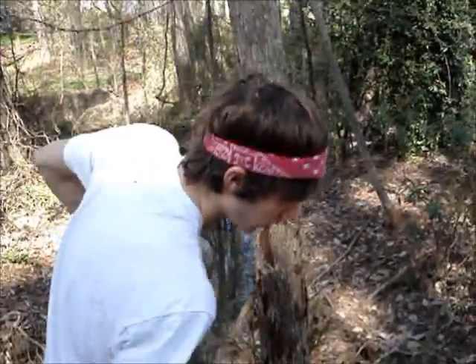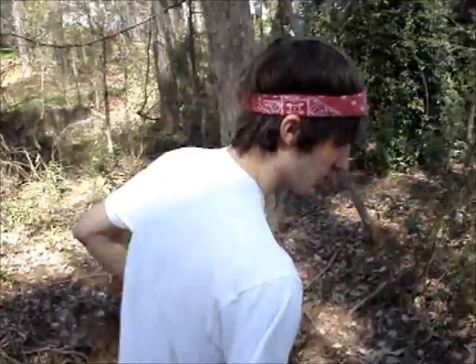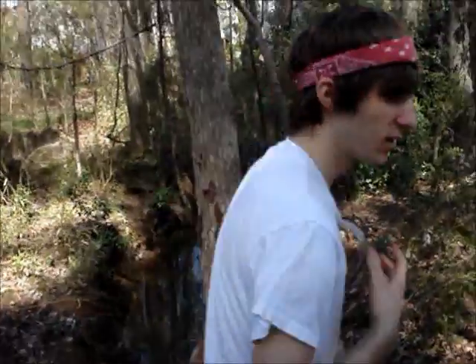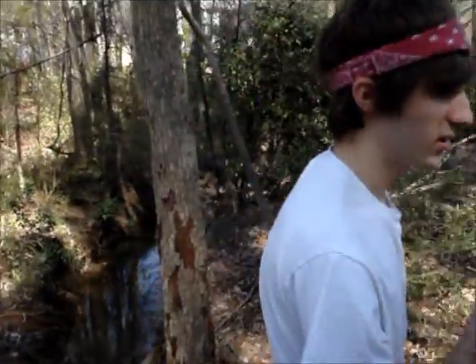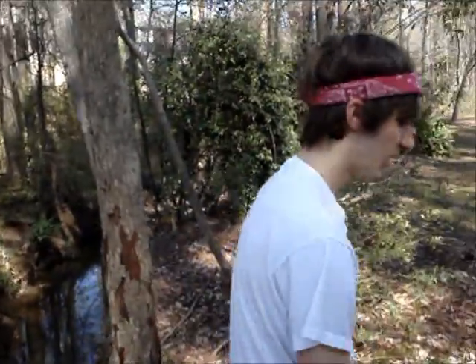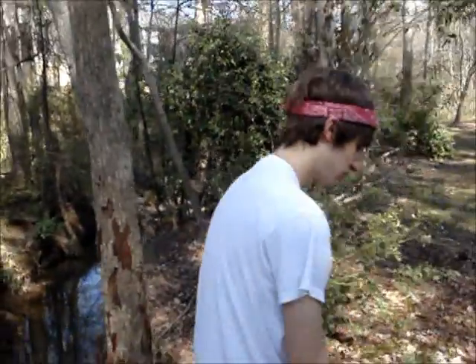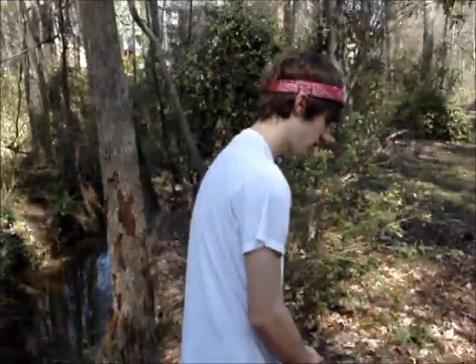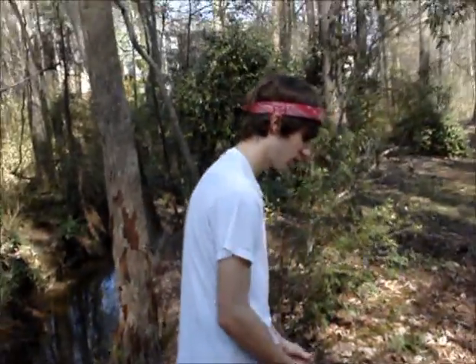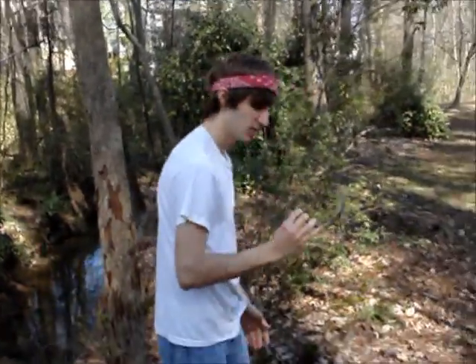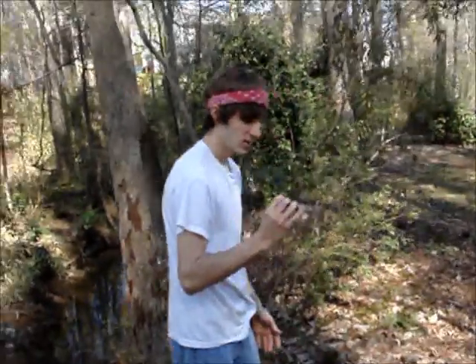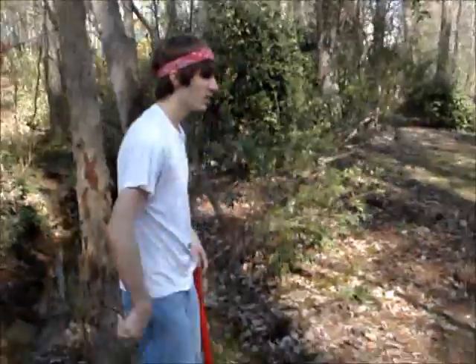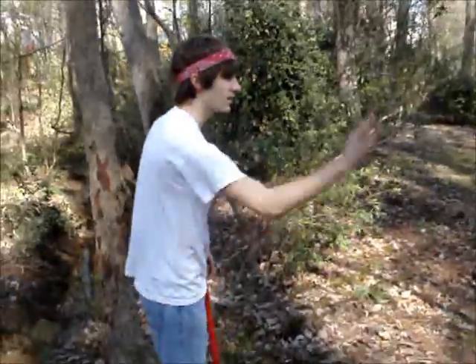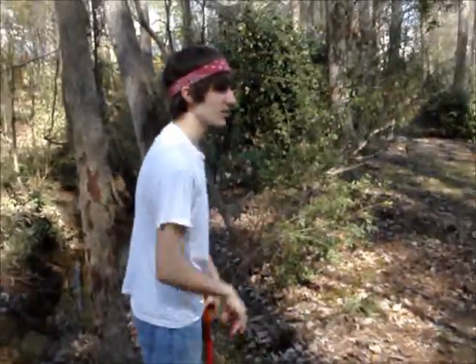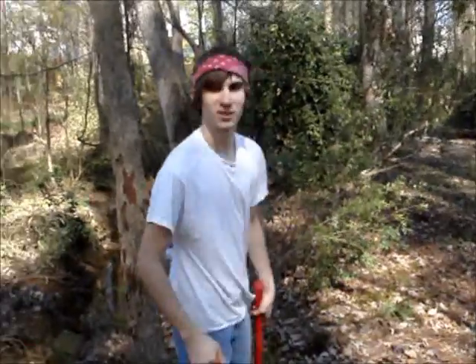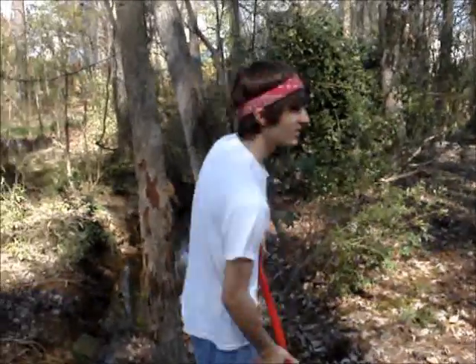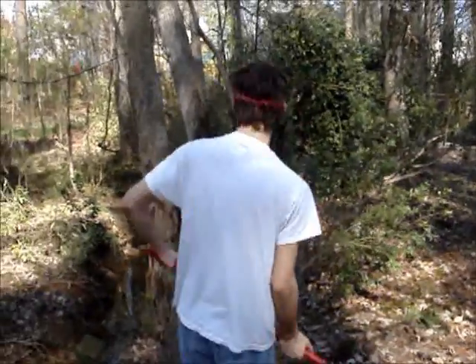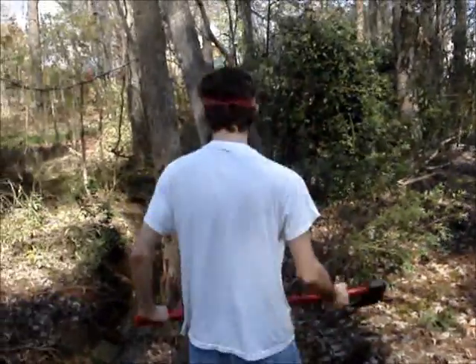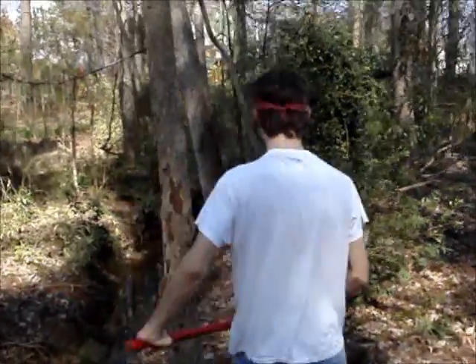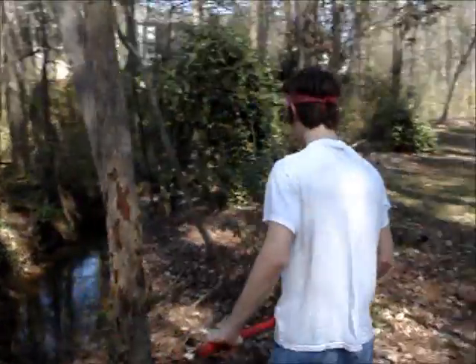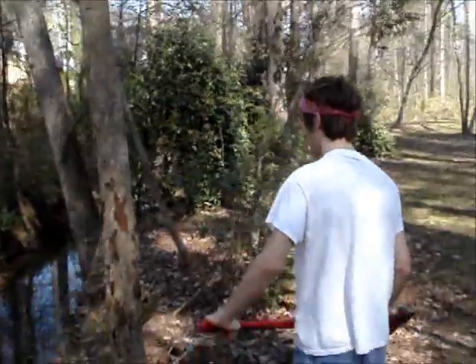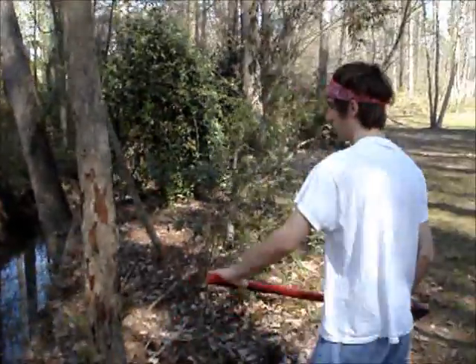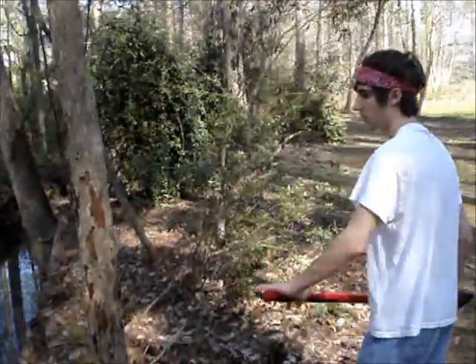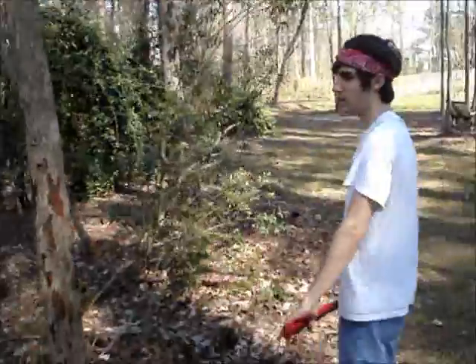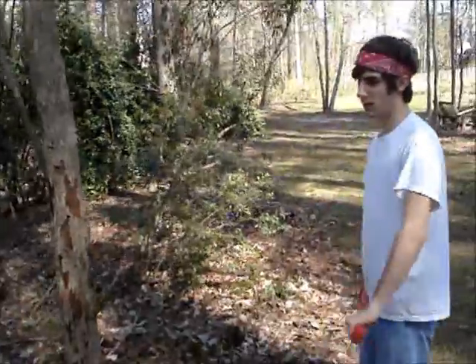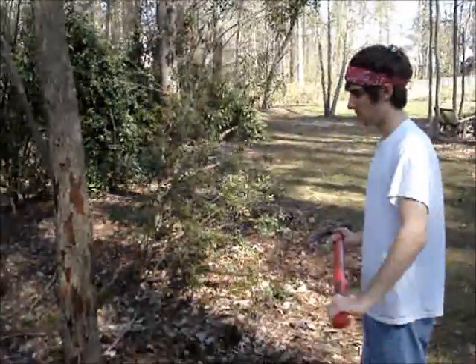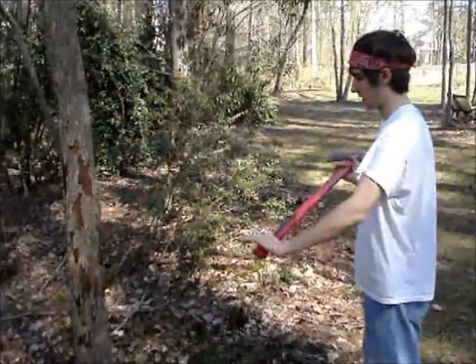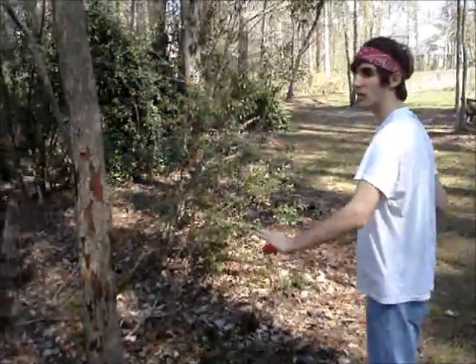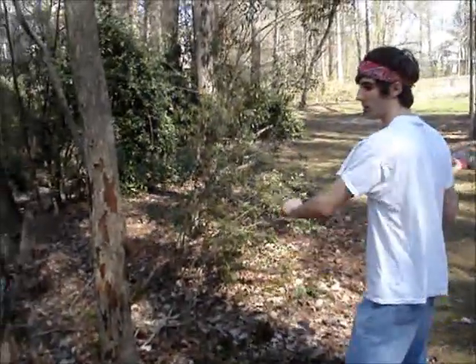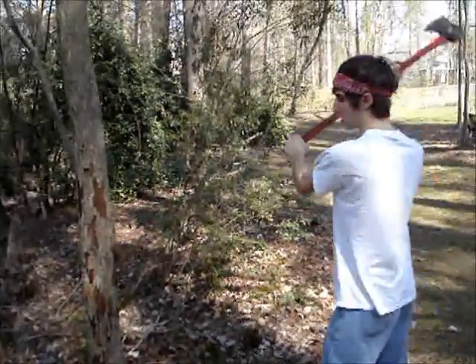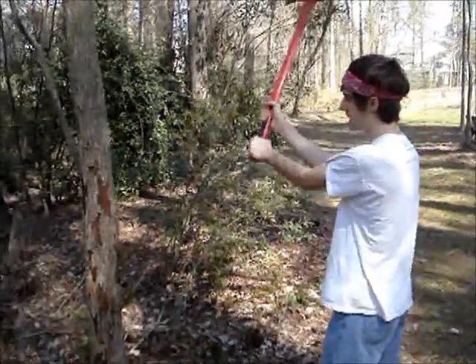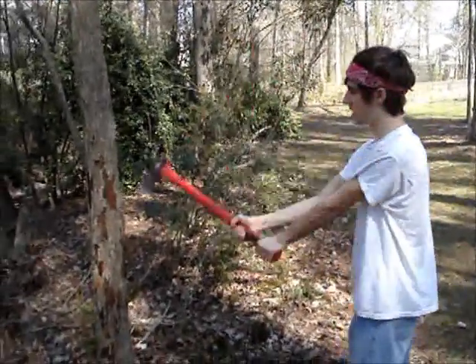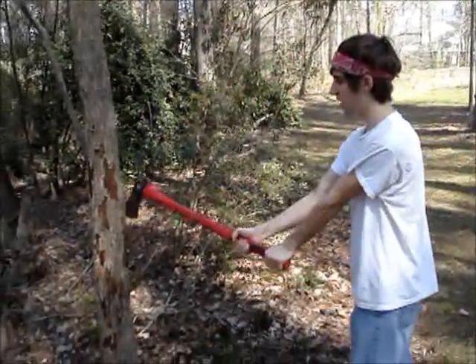Let's get started. Safety goggles — I actually had those because I thought I was going to be using a chainsaw. When you swing, start at the top and then you're going to slide your hand down.